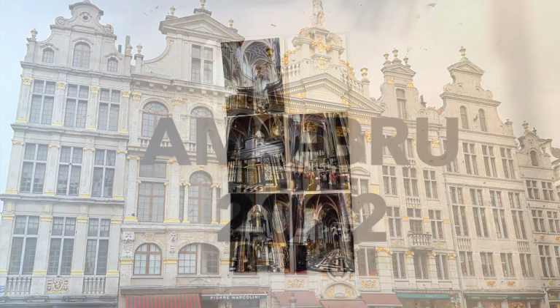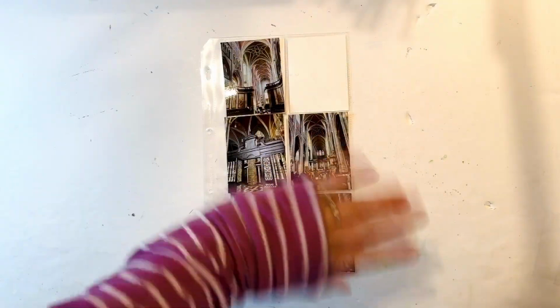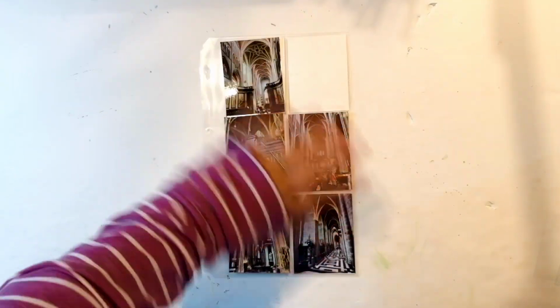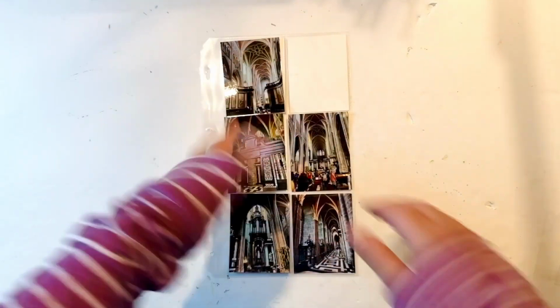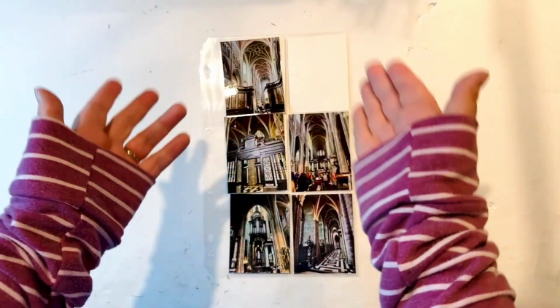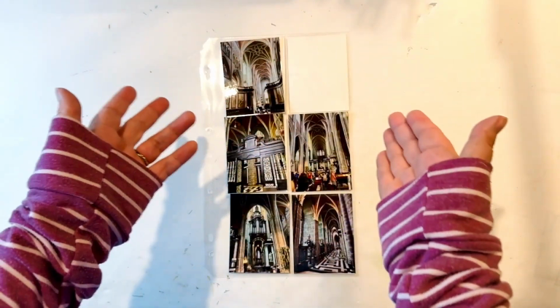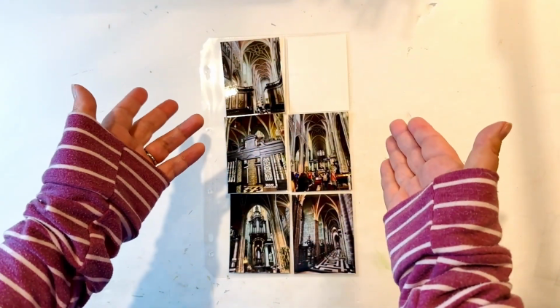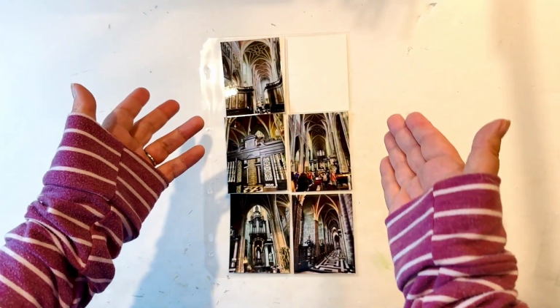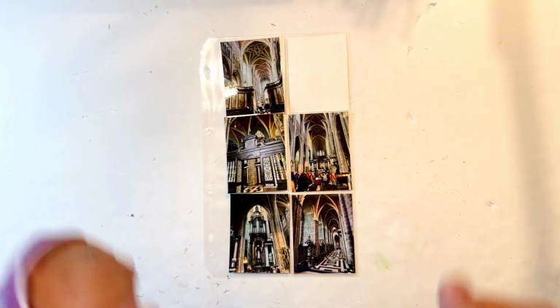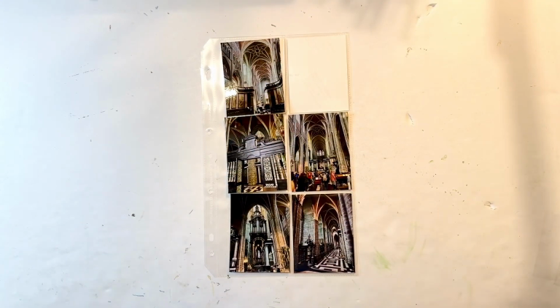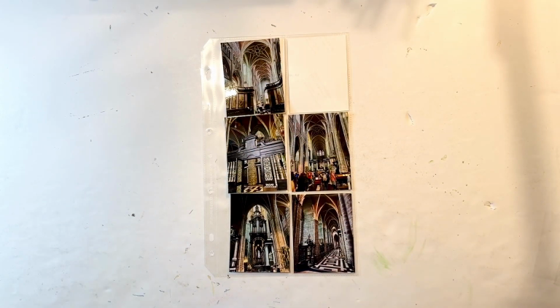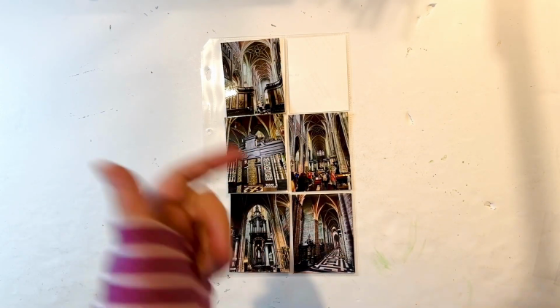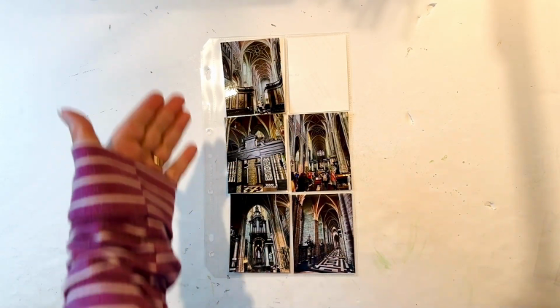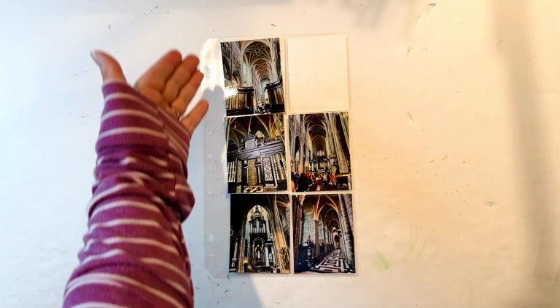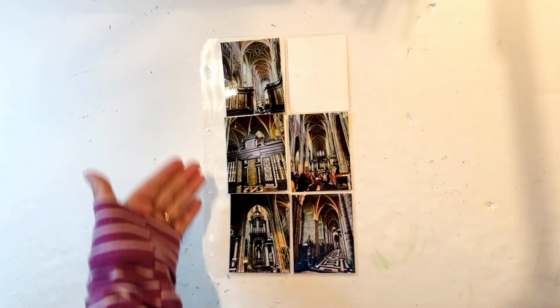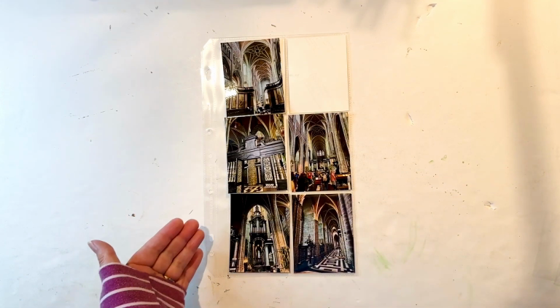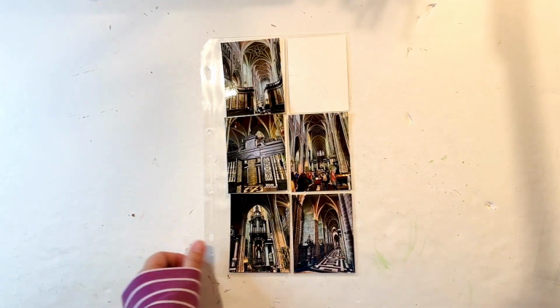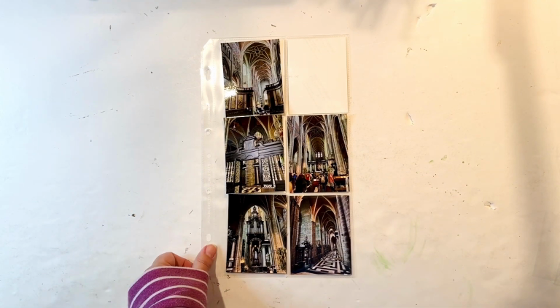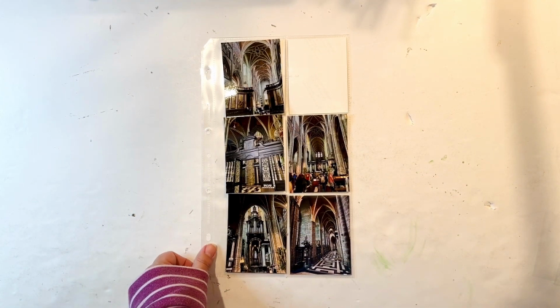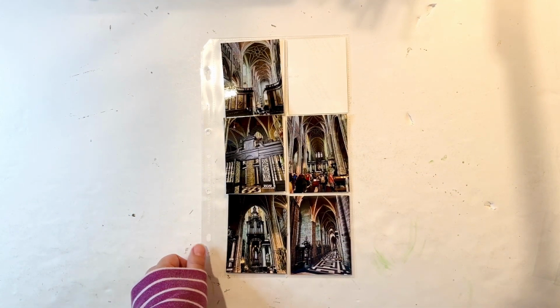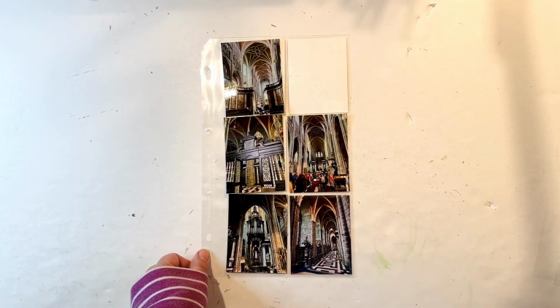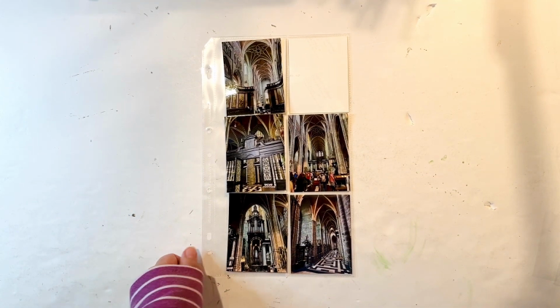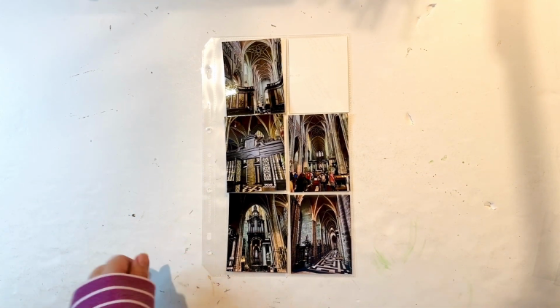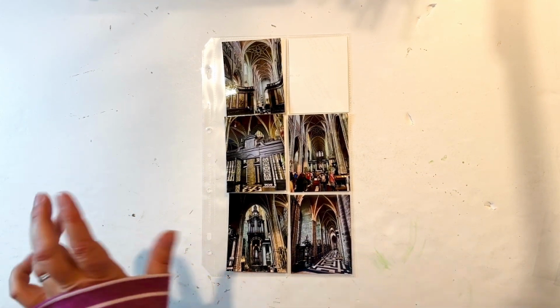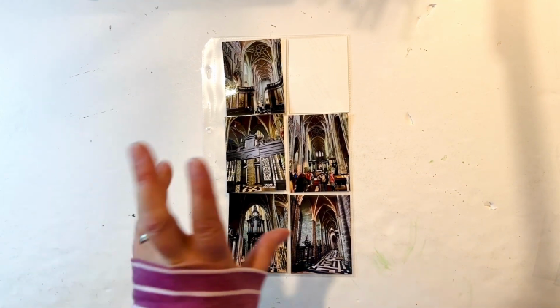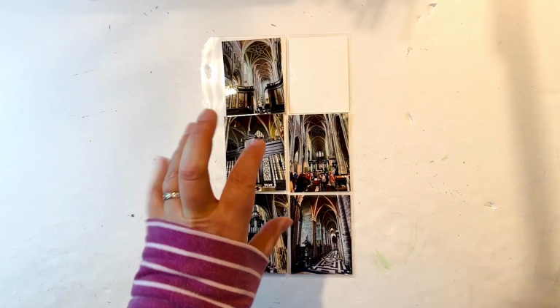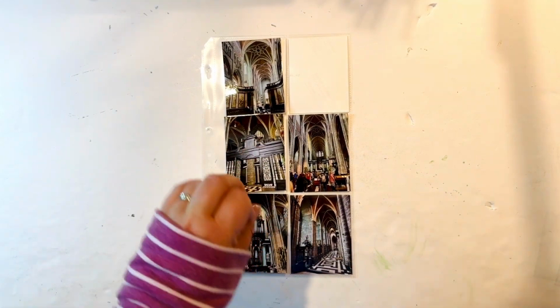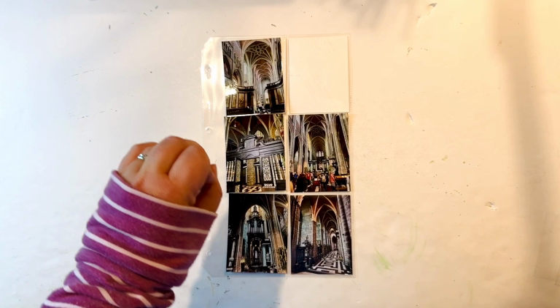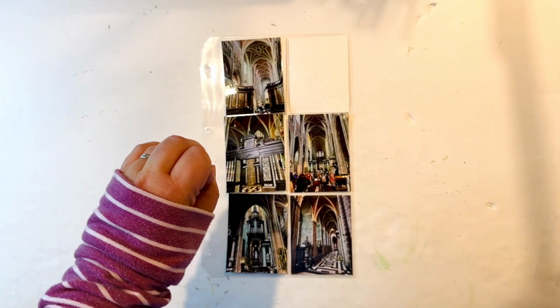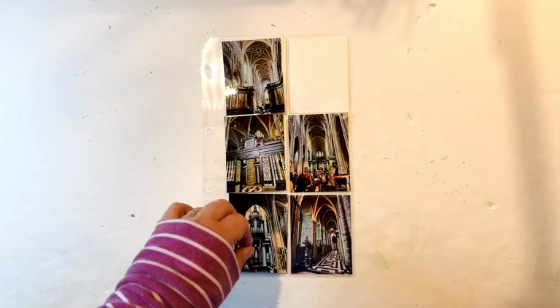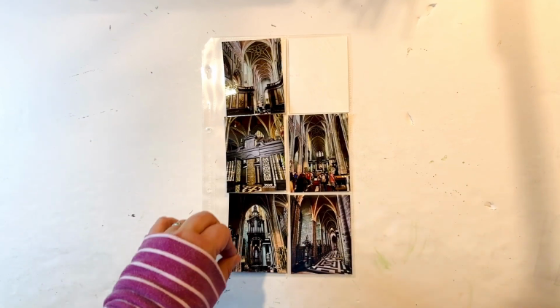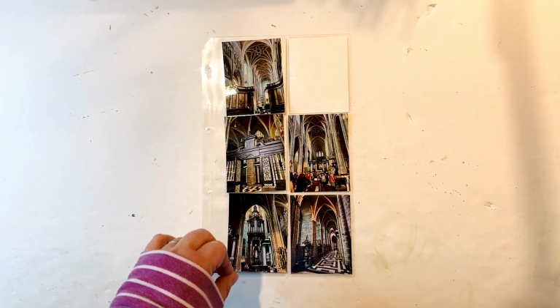Hello, everyone. I'm here with a new process video today. As you can see, I've got a six by twelve single pager happening, and these are all photos from Ghent in Belgium.